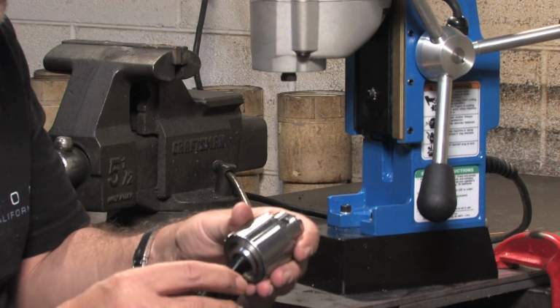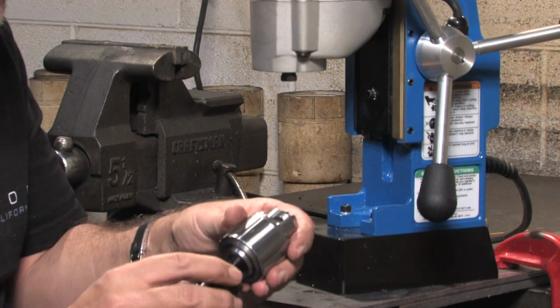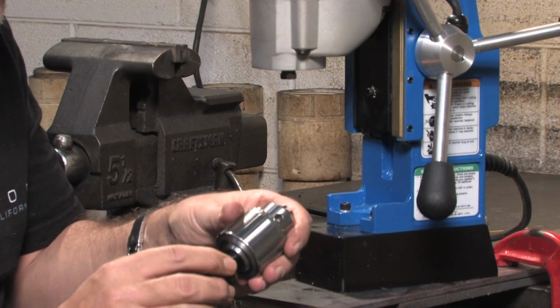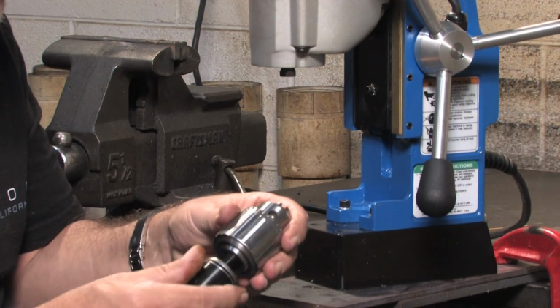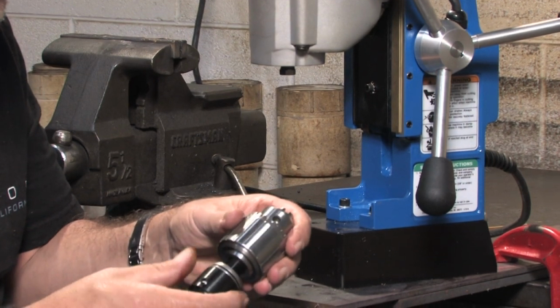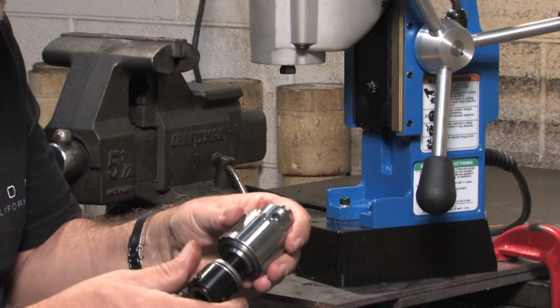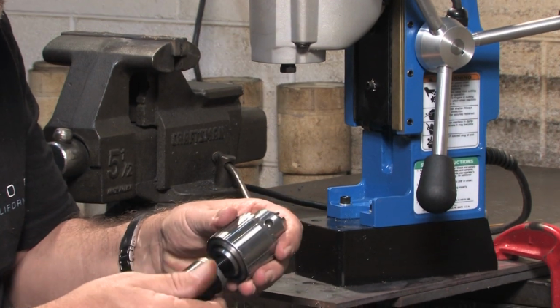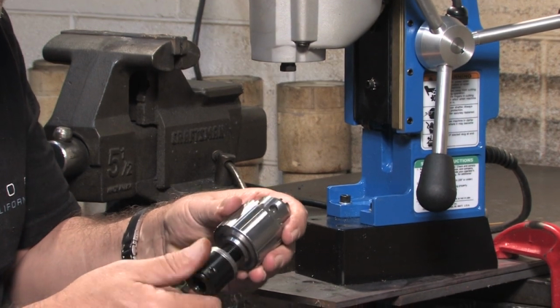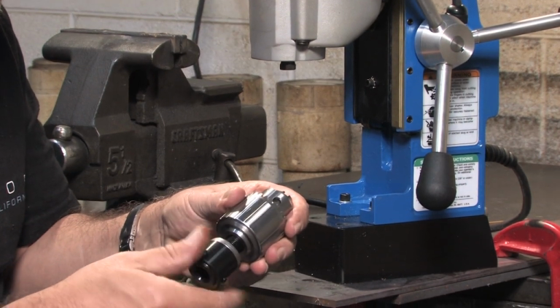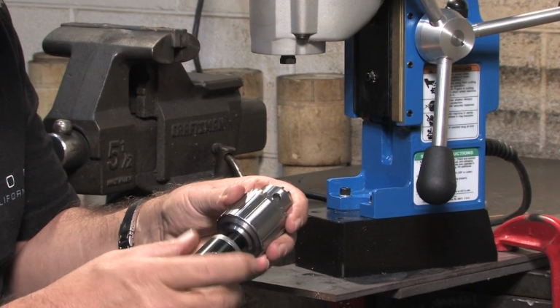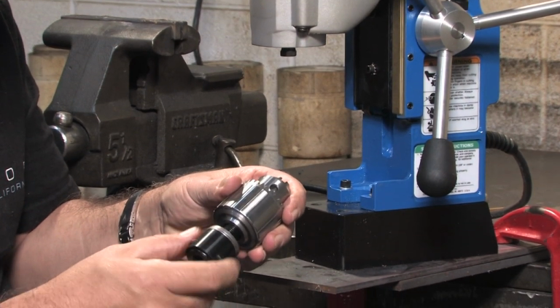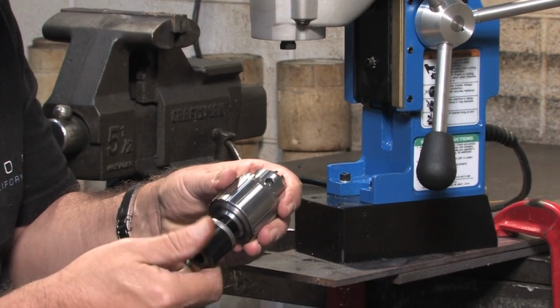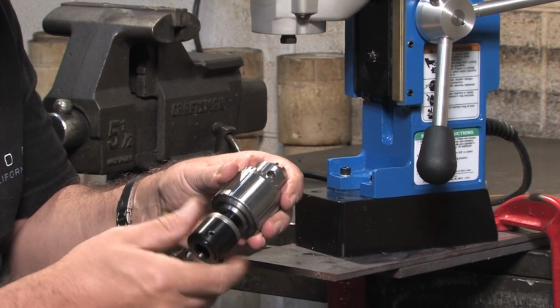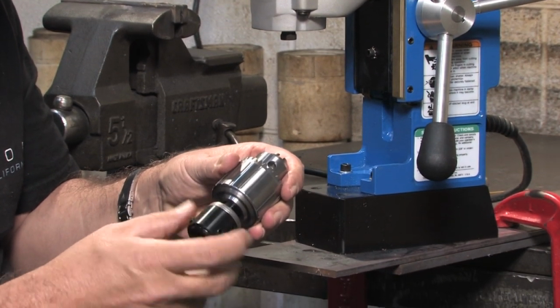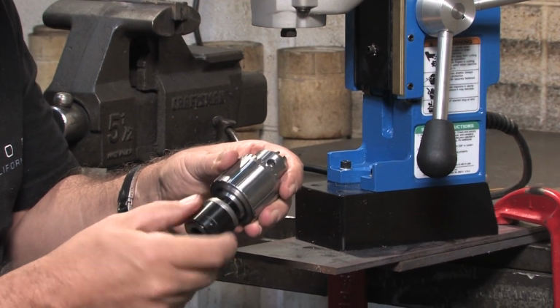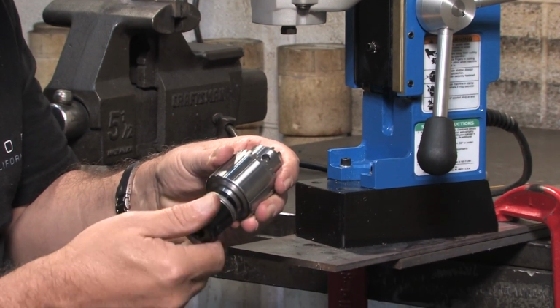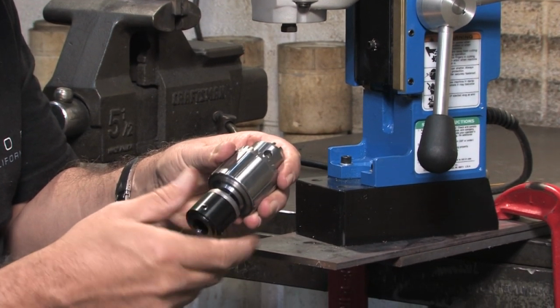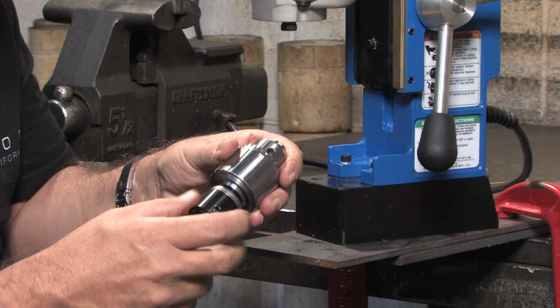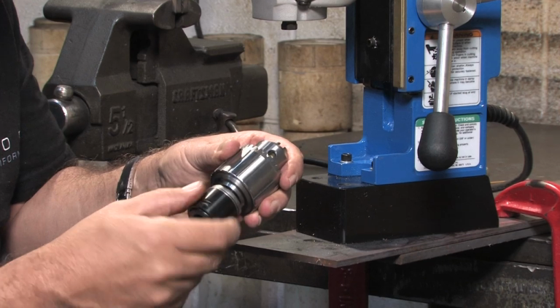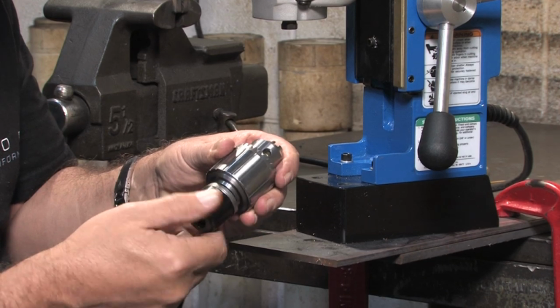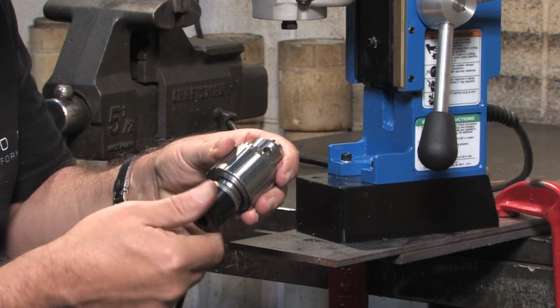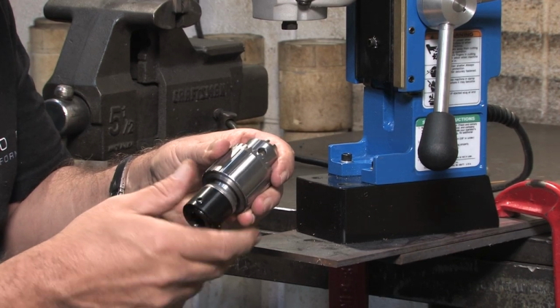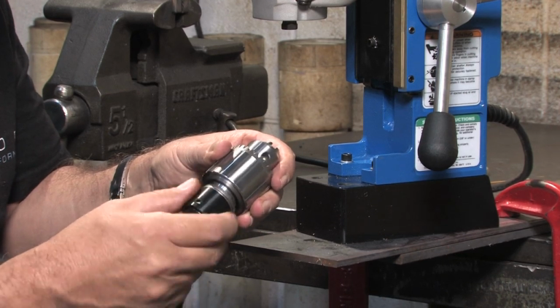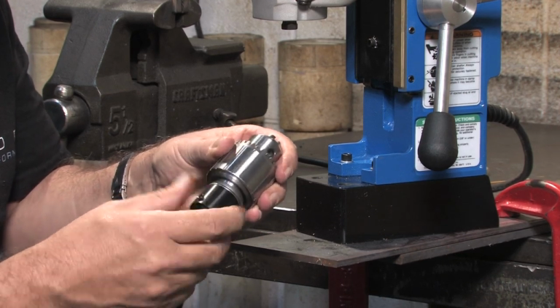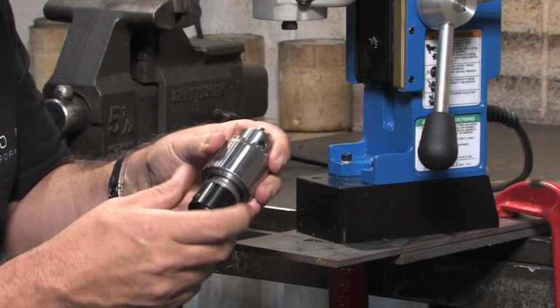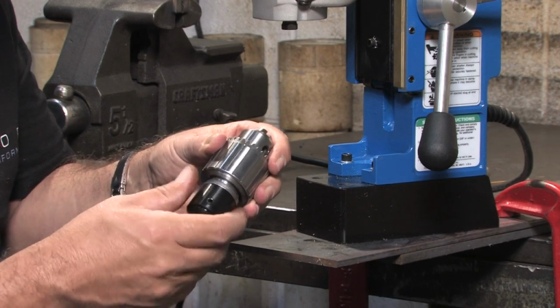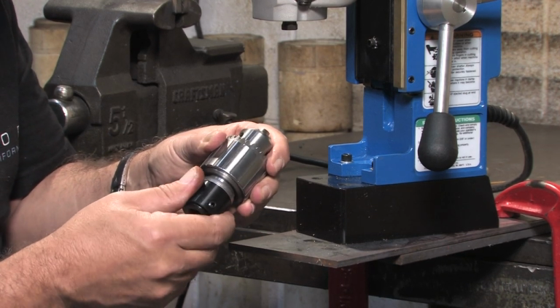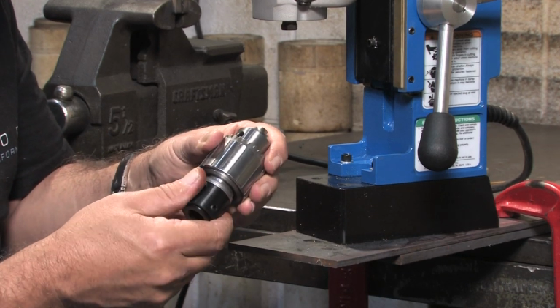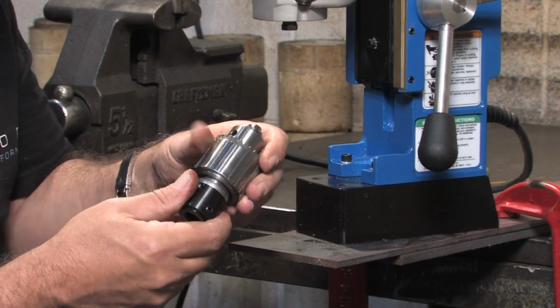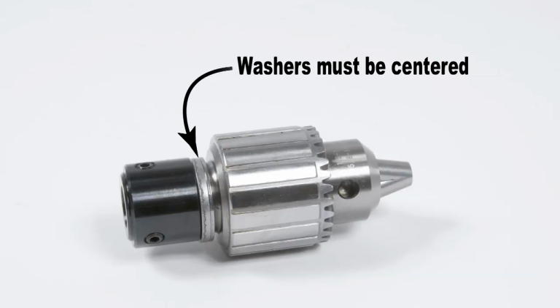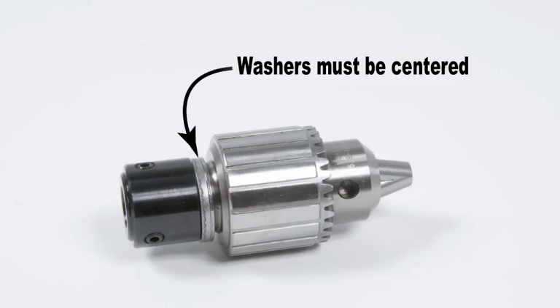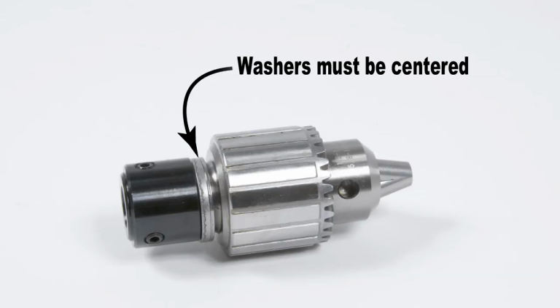Screw the adapter onto the drill chuck. Be sure the washers are centered on the adapter when it is tightened. If they are off center, wobble it.